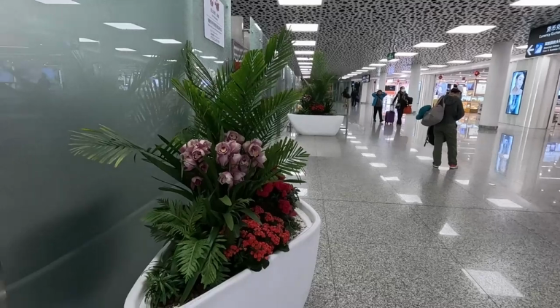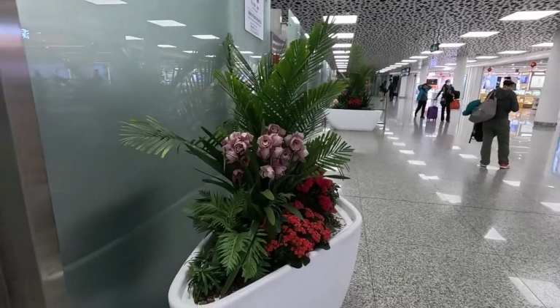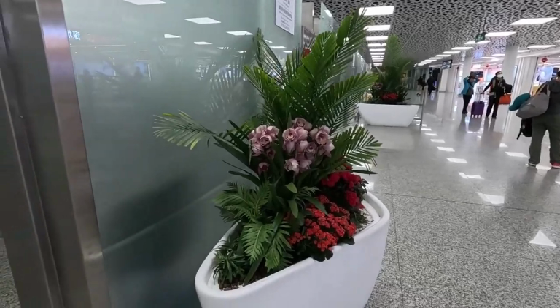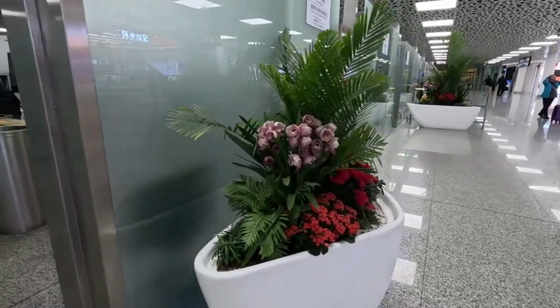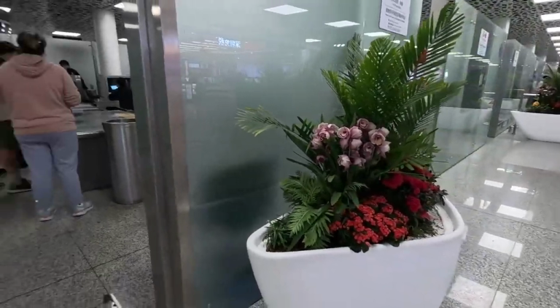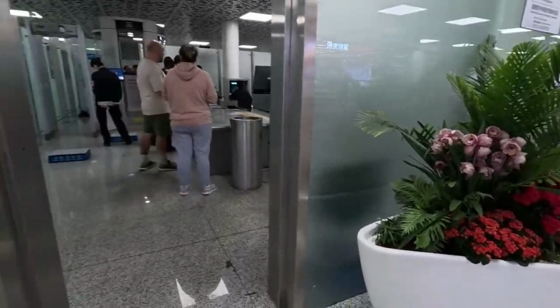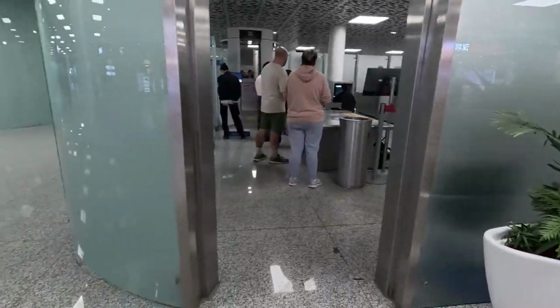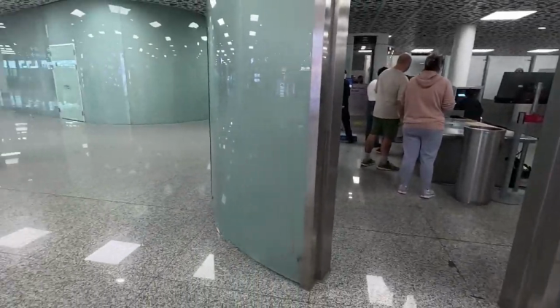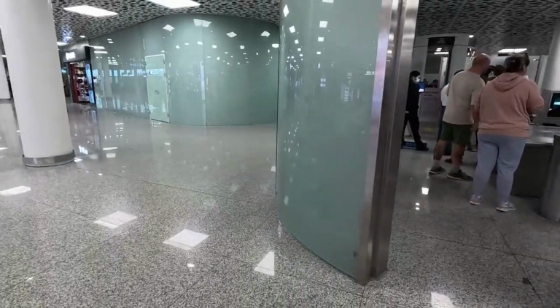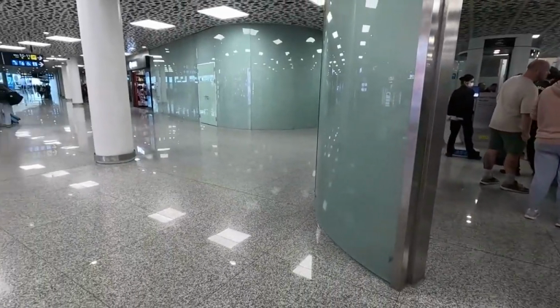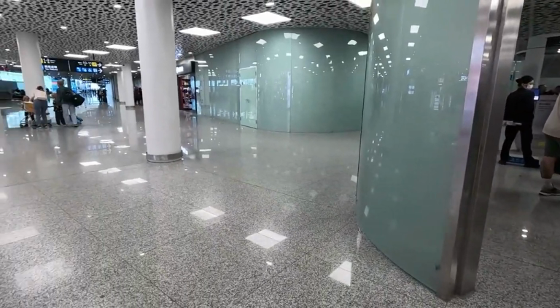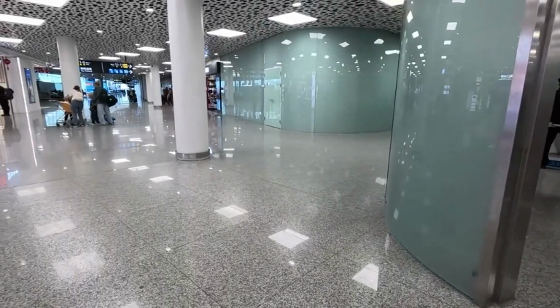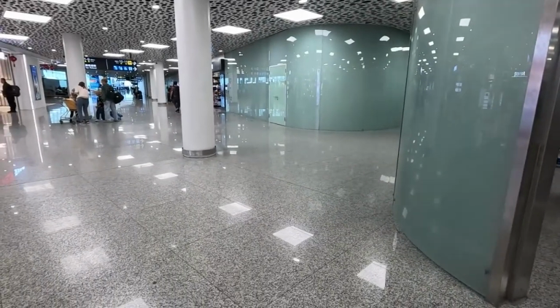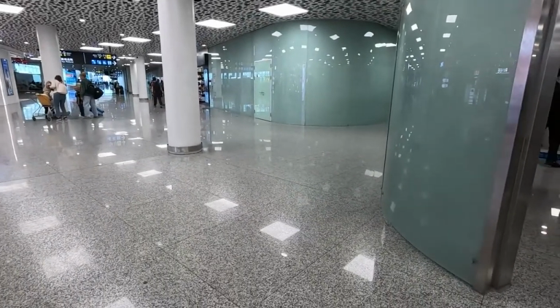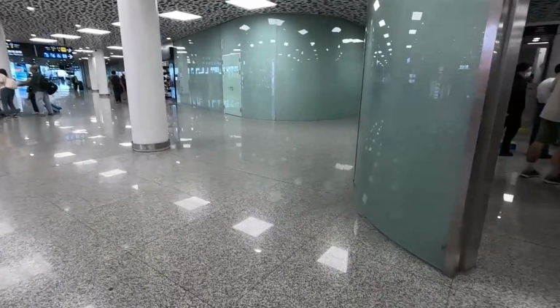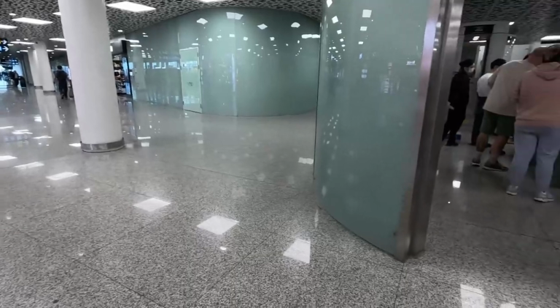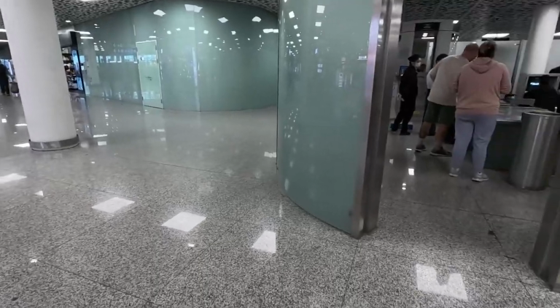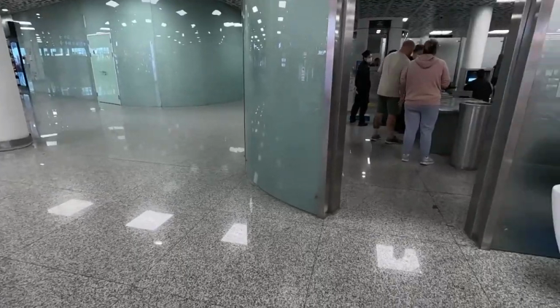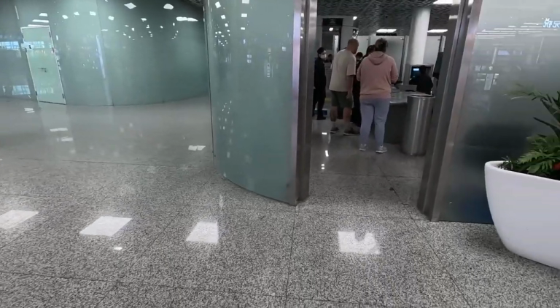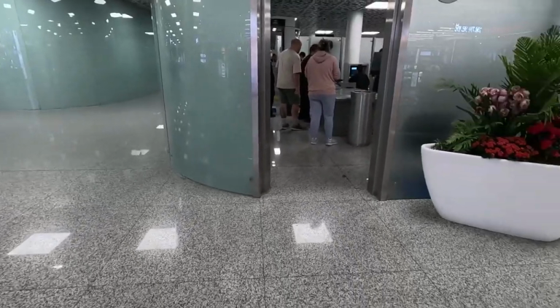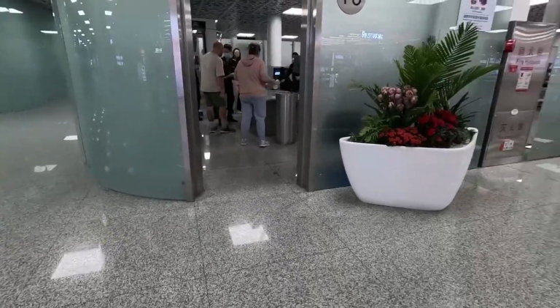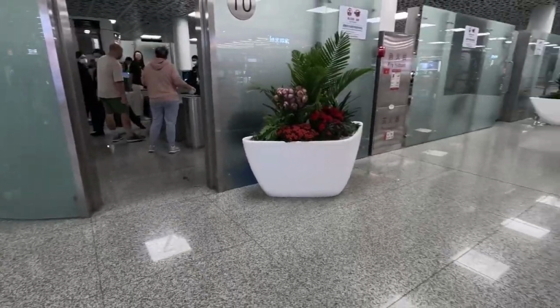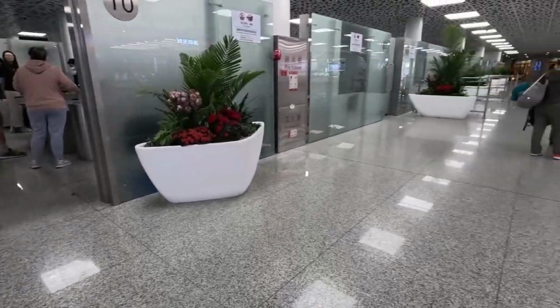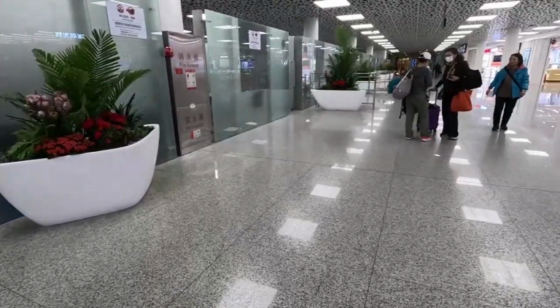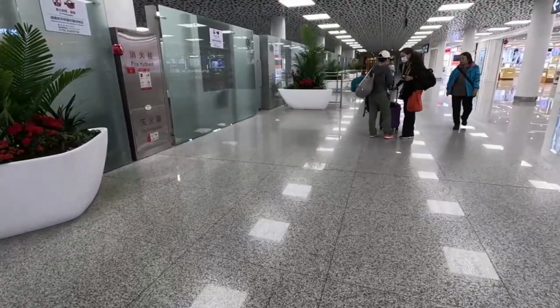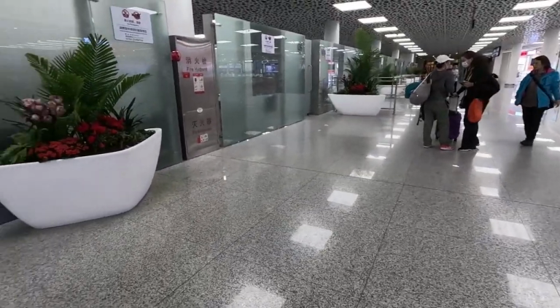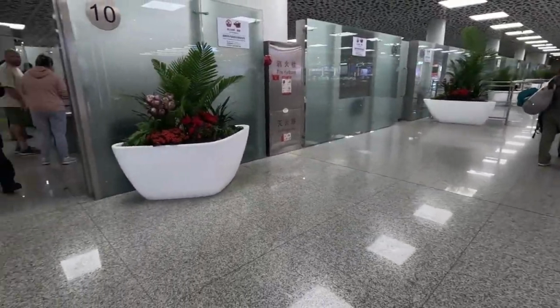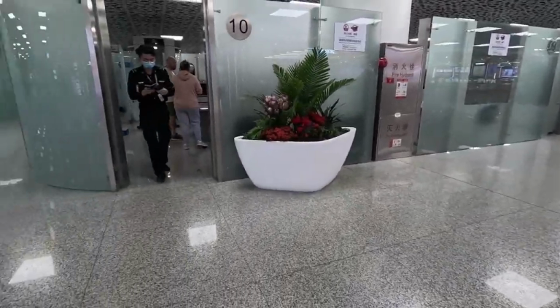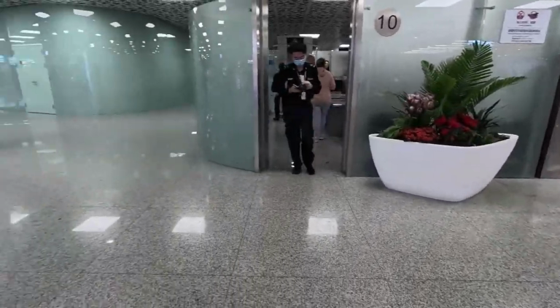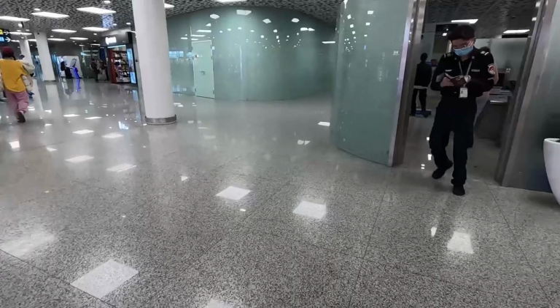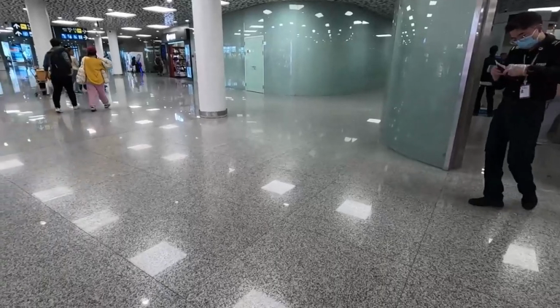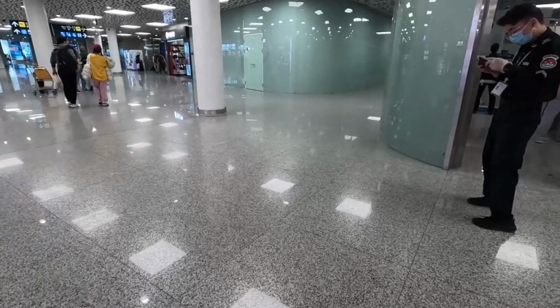Welcome to Shenzhen Terminal 3 Airport. Just going to pass through security.